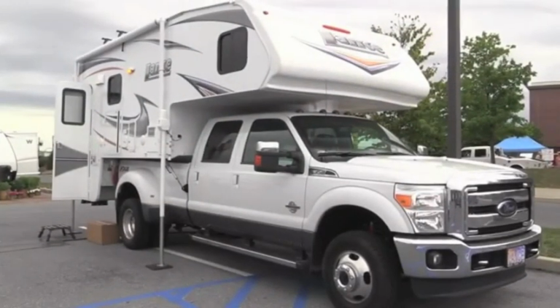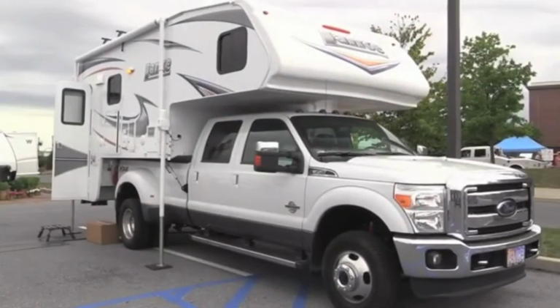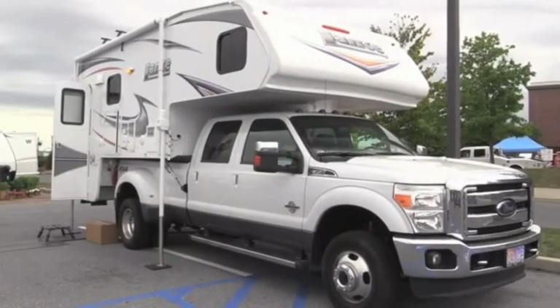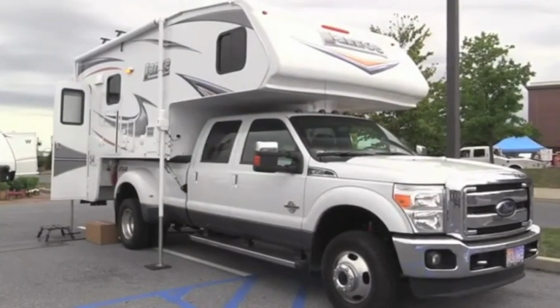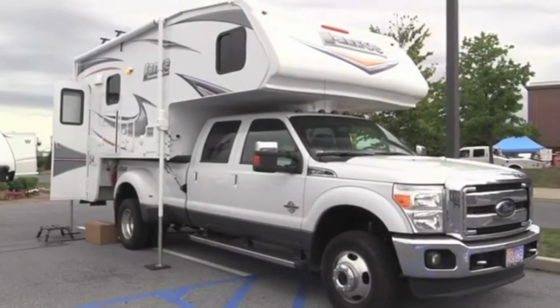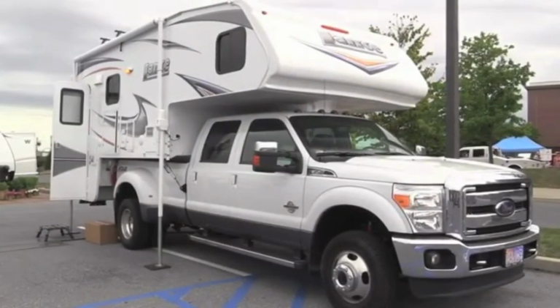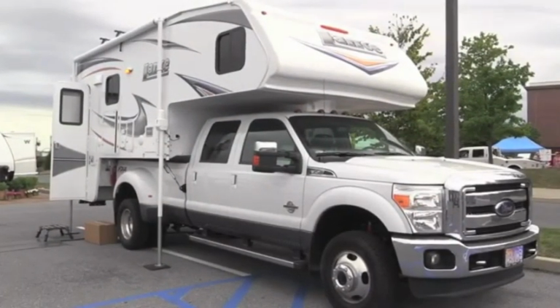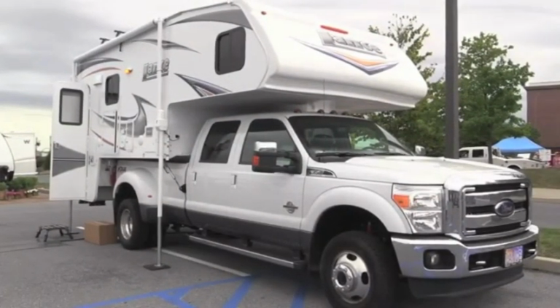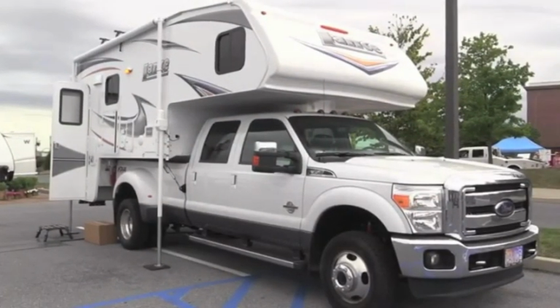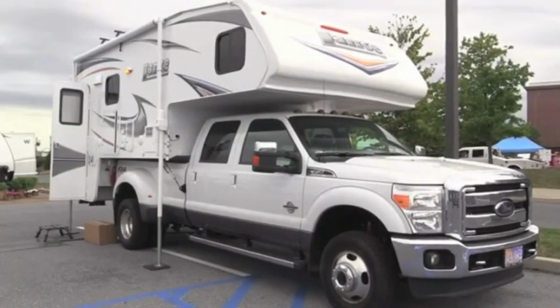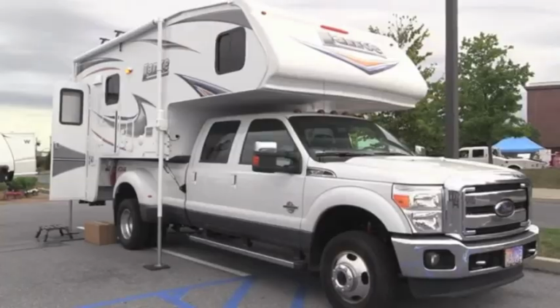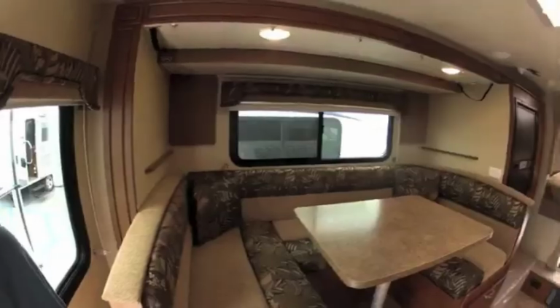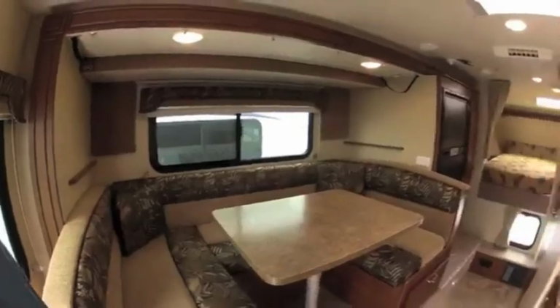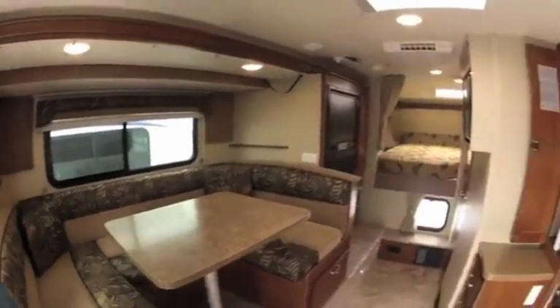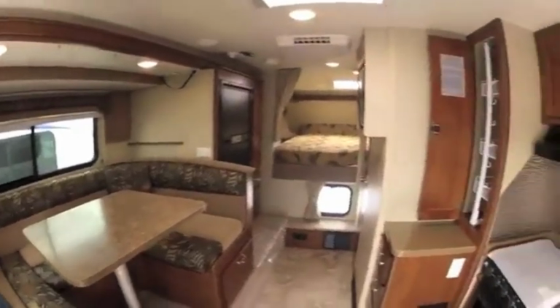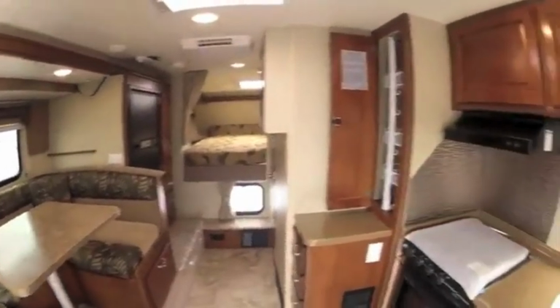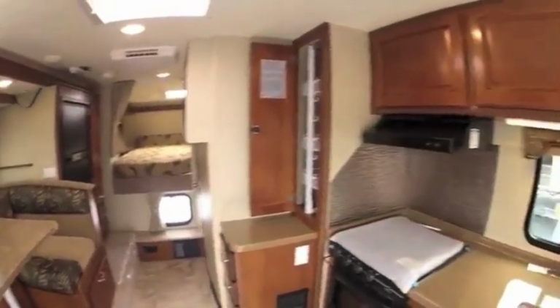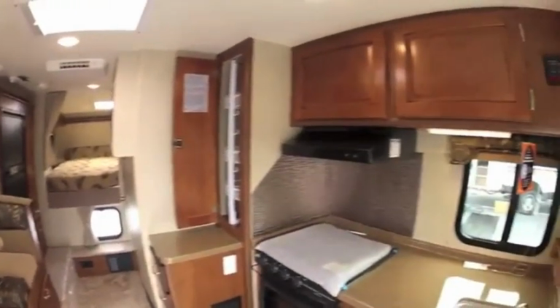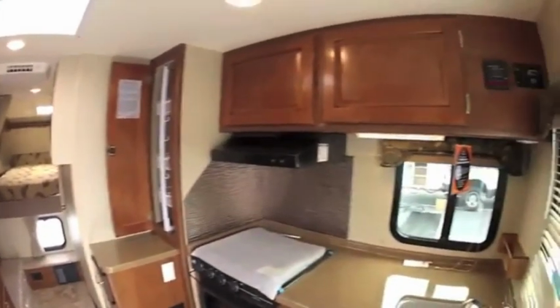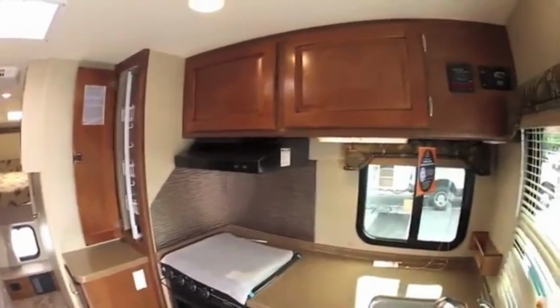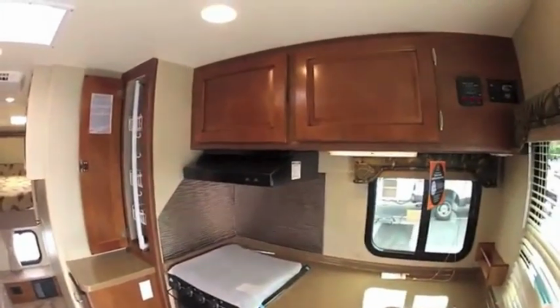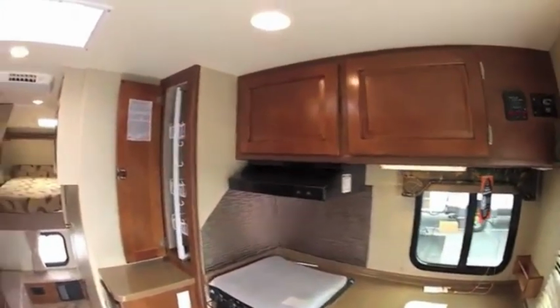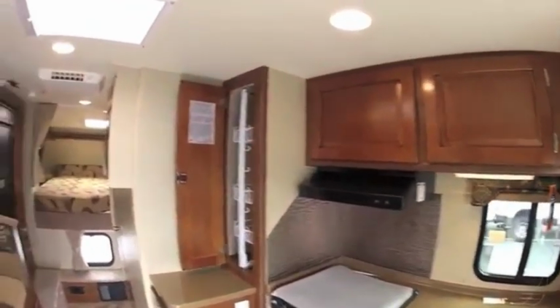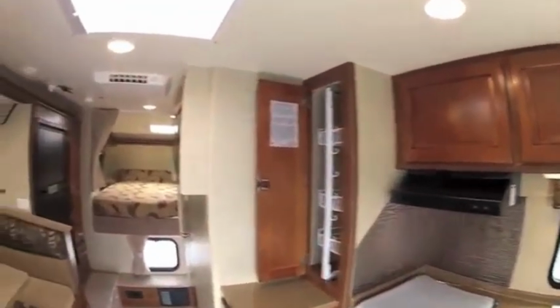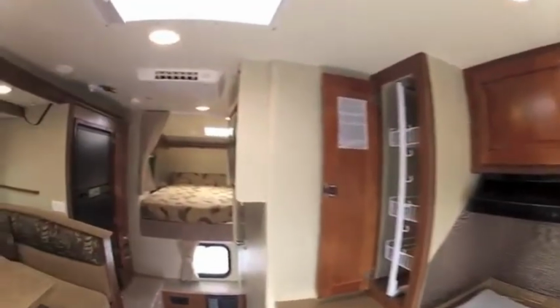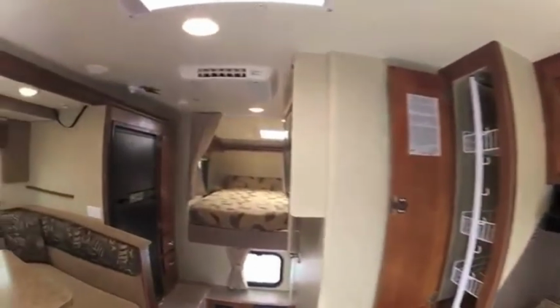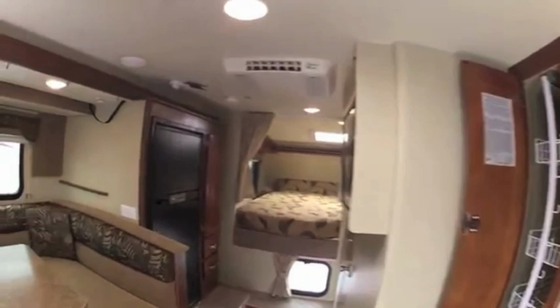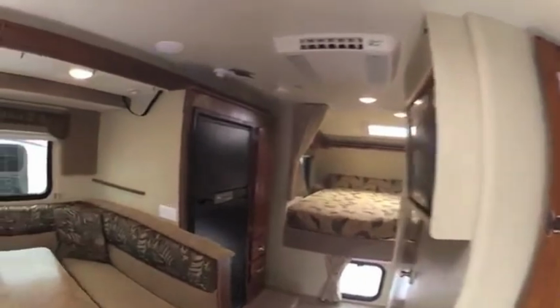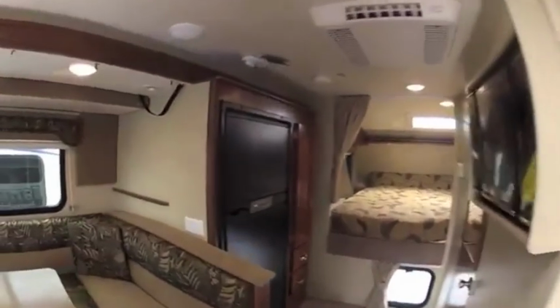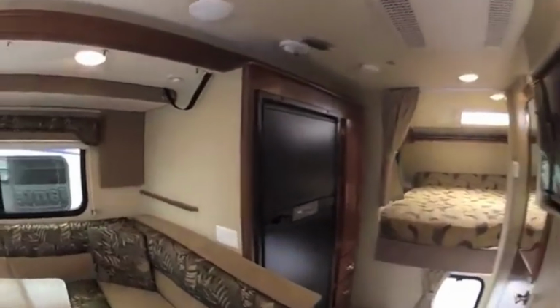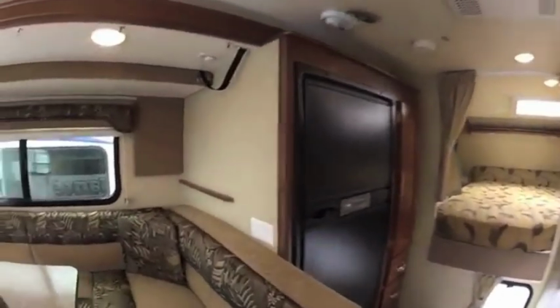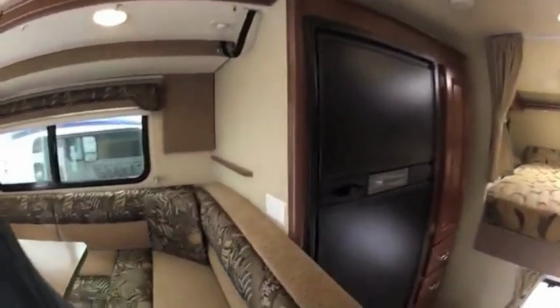This 2014 unit from Lance is typical. Its one slide-out makes it very spacious. An RV couple could travel easily in this beautiful camper.